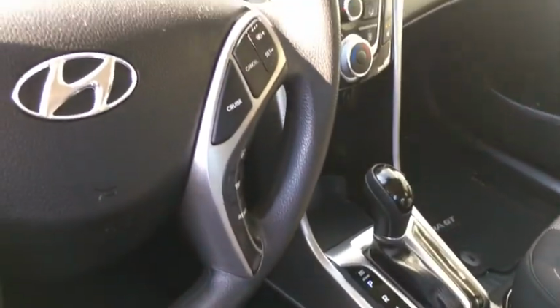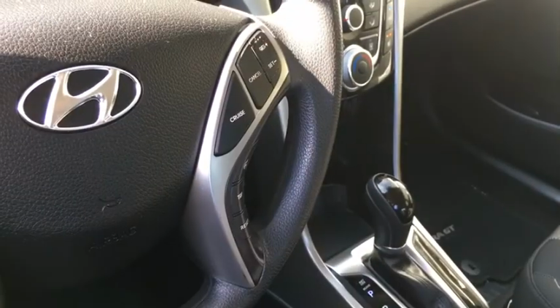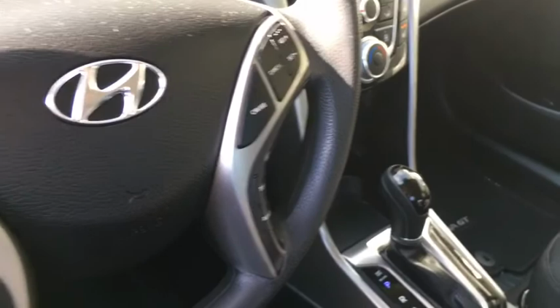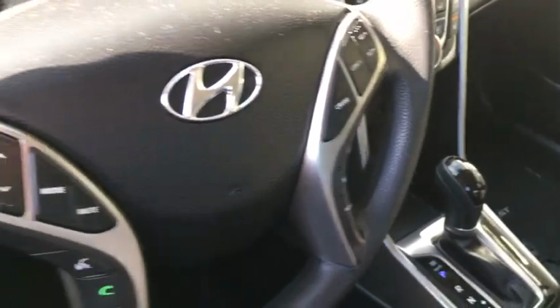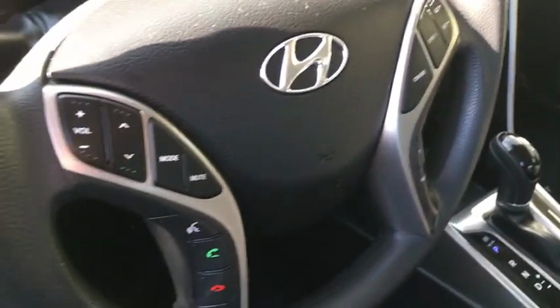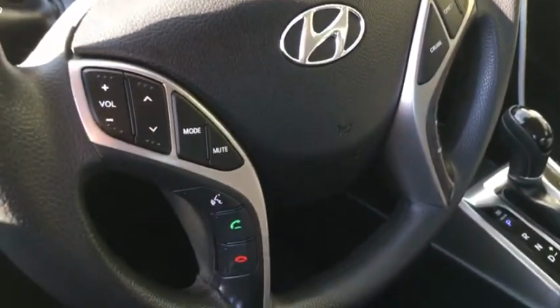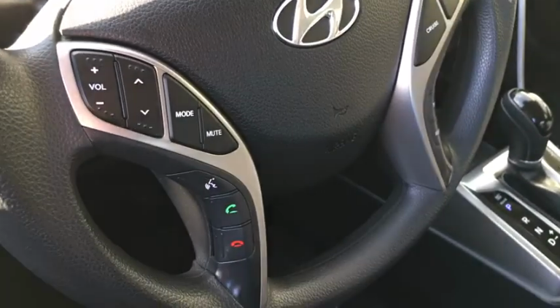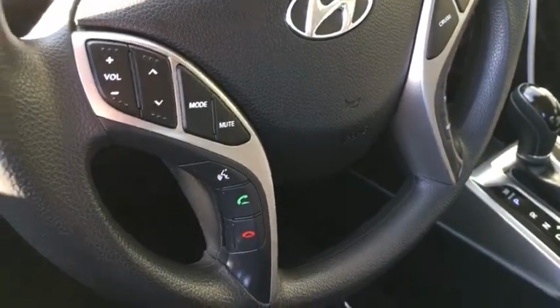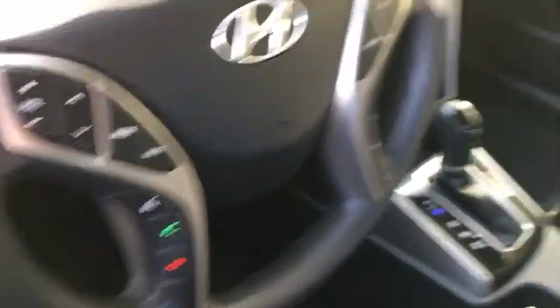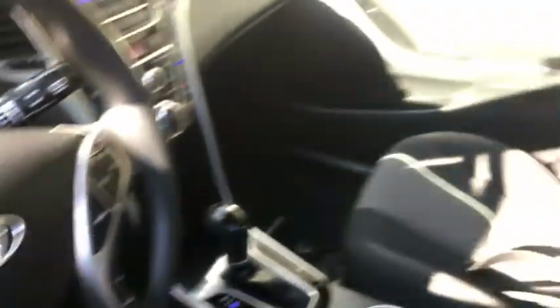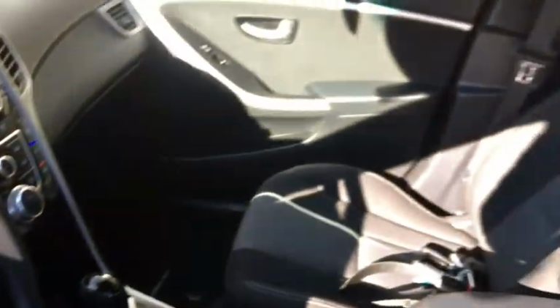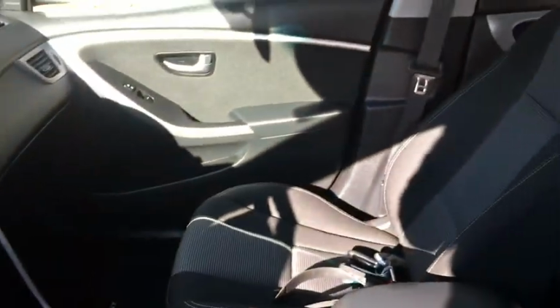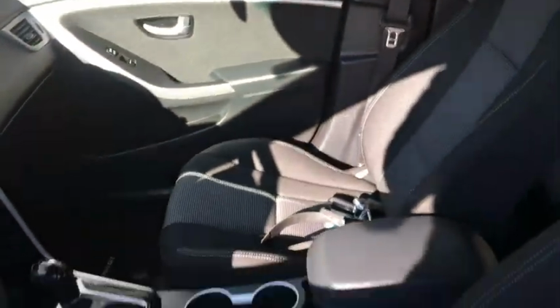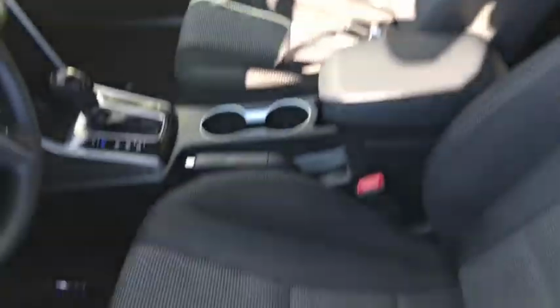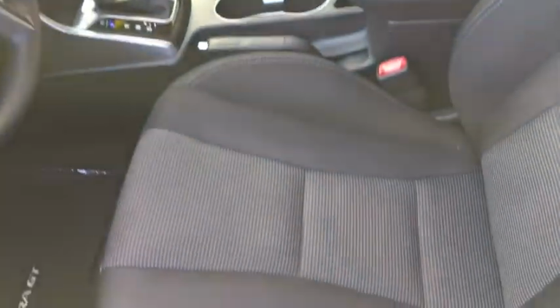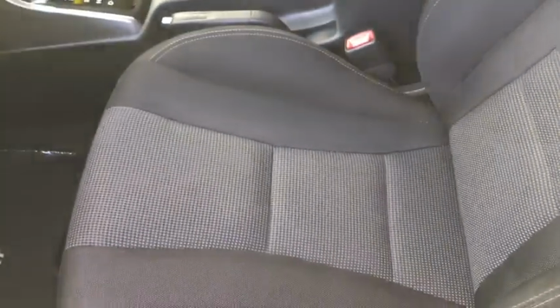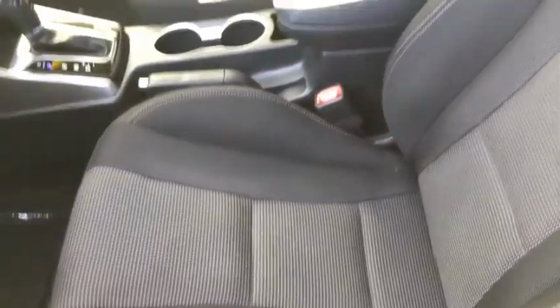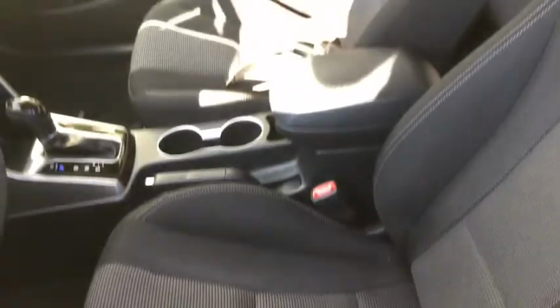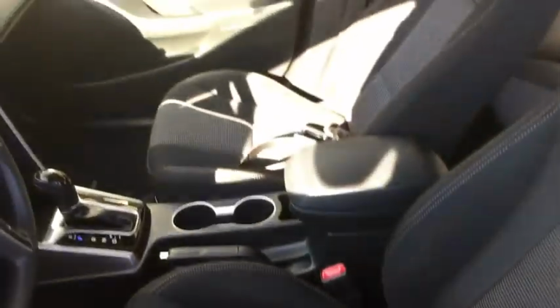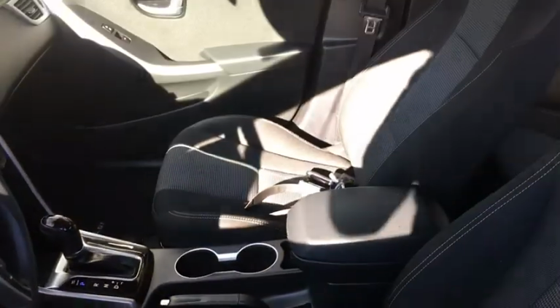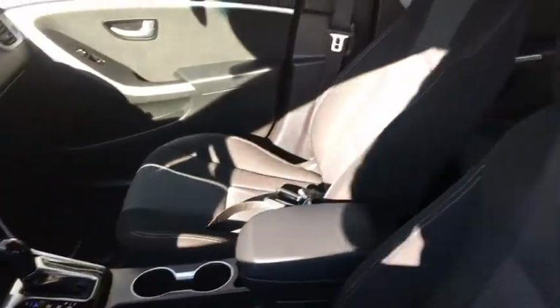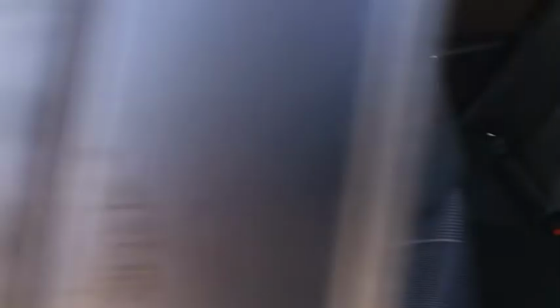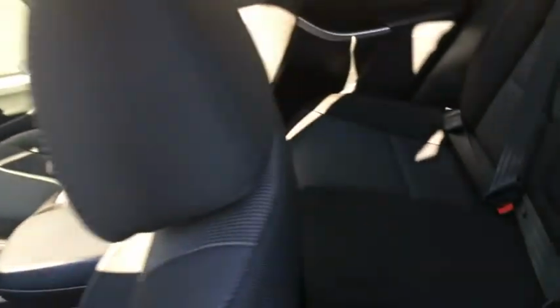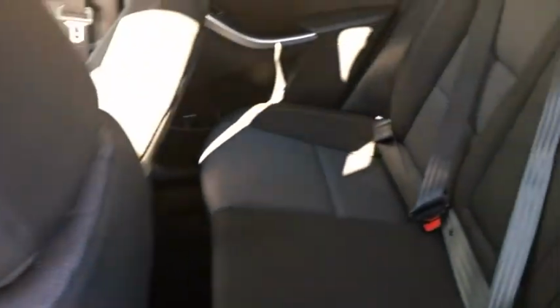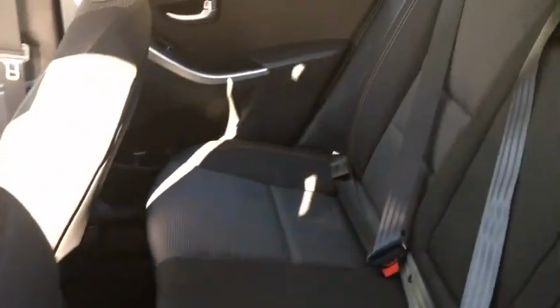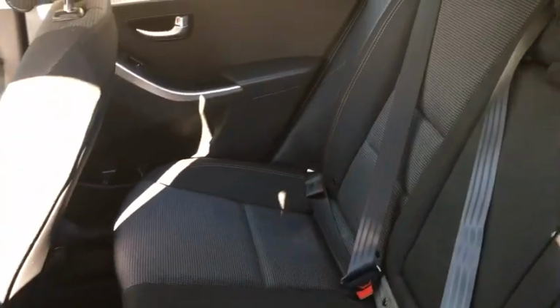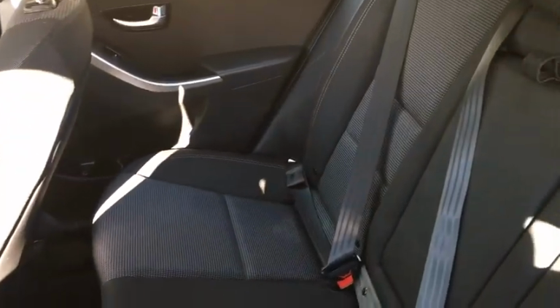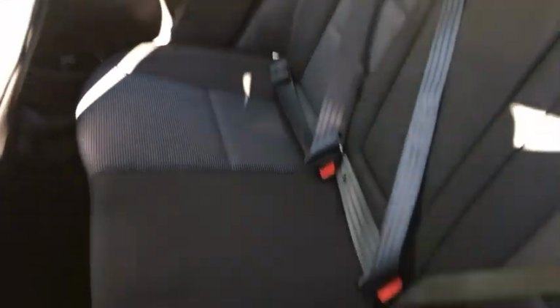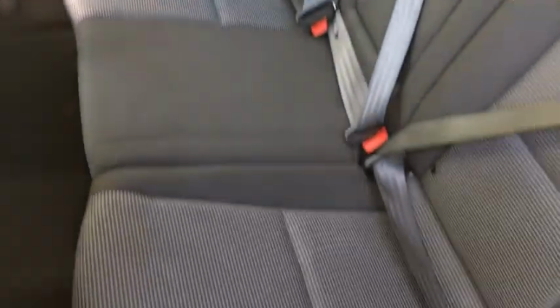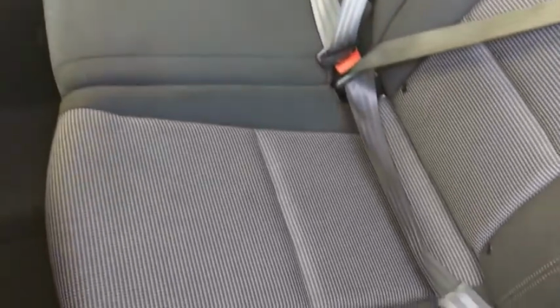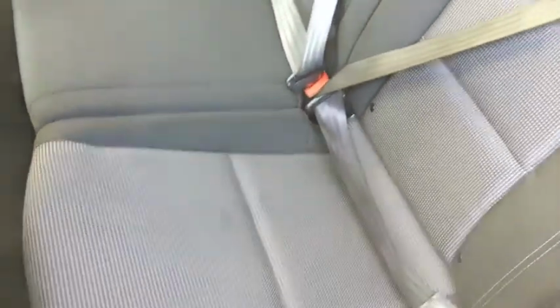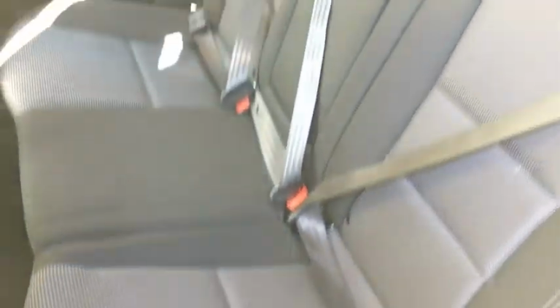Rear defrost, front-wheel drive, heated driver's seat, passenger airbag, MP3 player, electronic stability control, child safety locks, fog lamps, CD player, bucket seats.